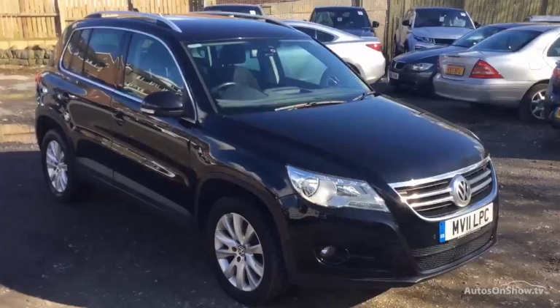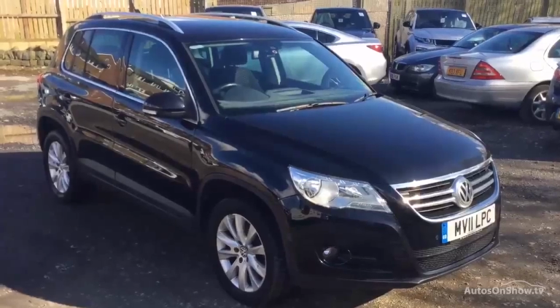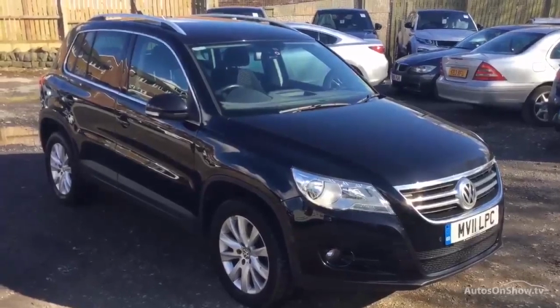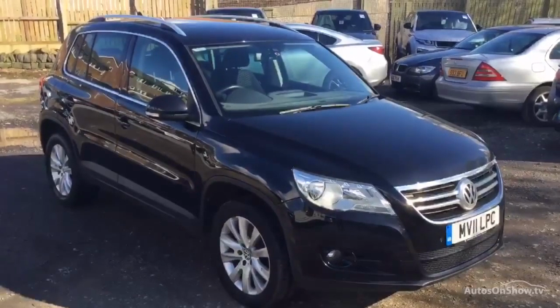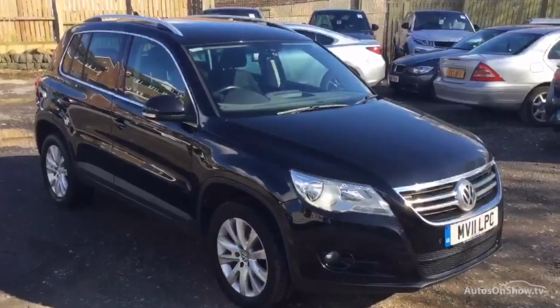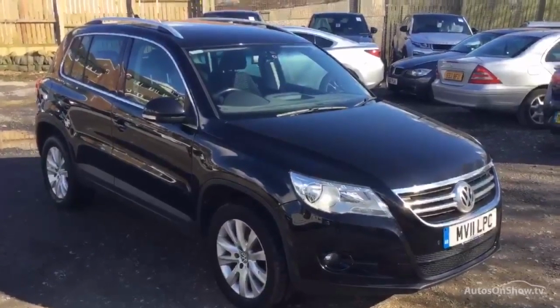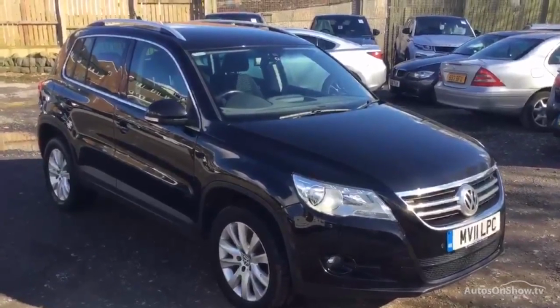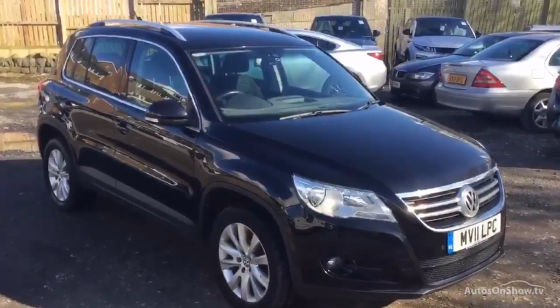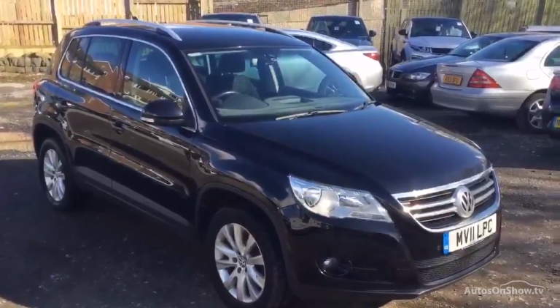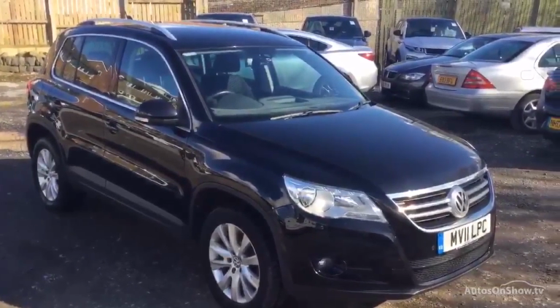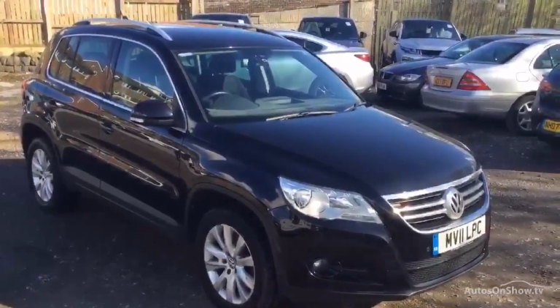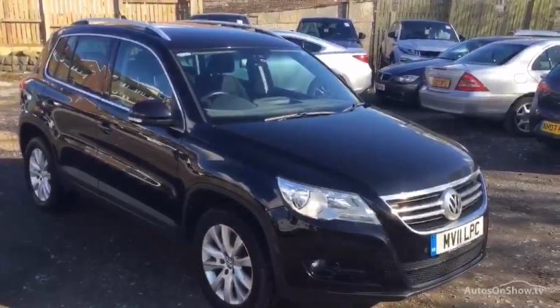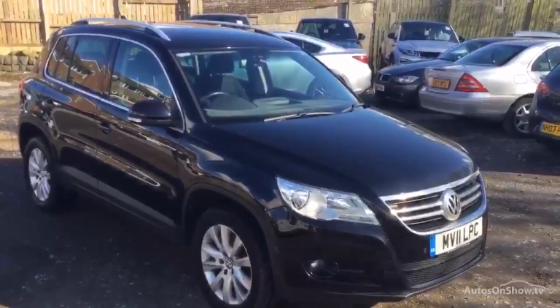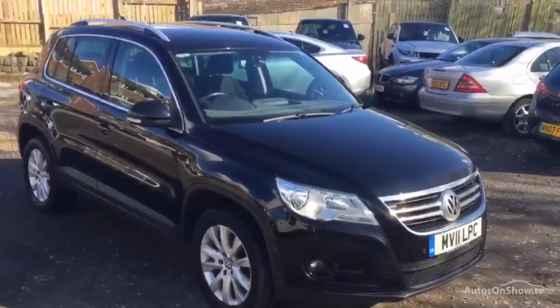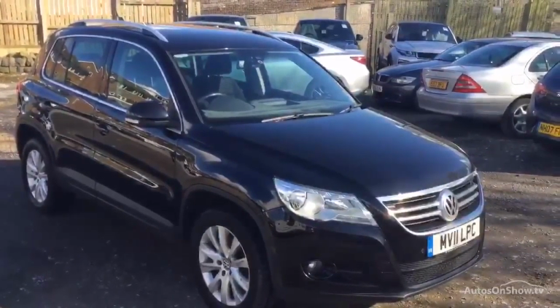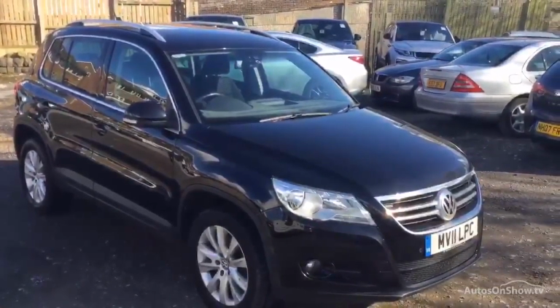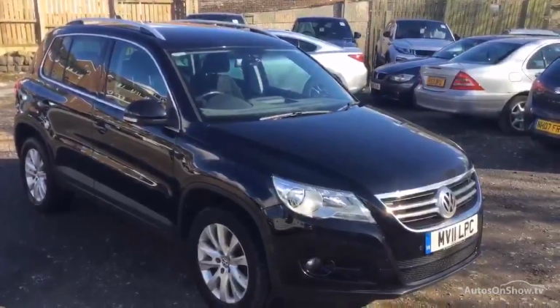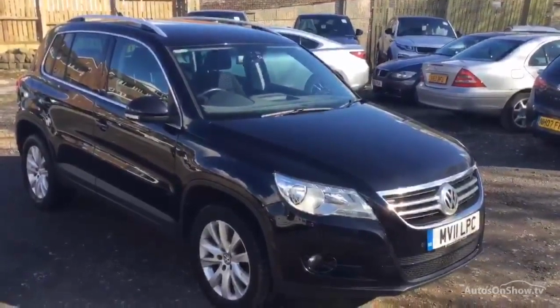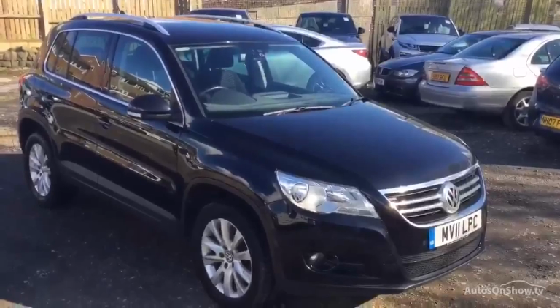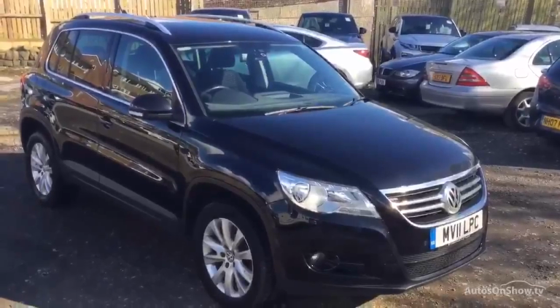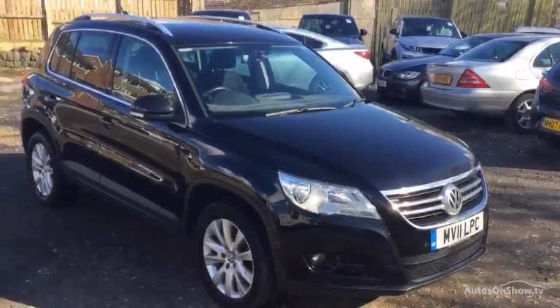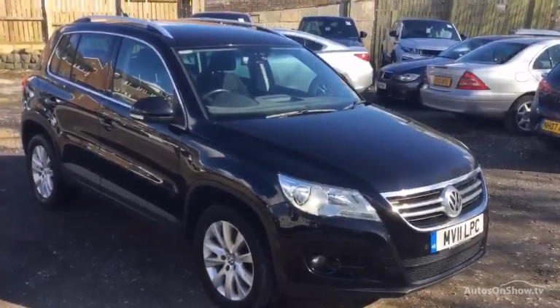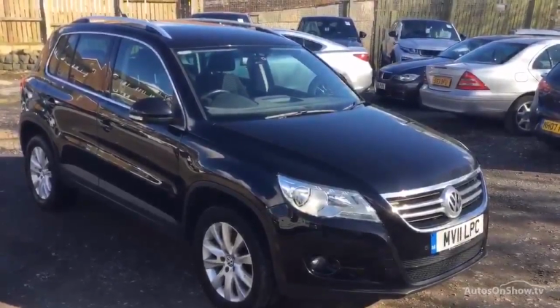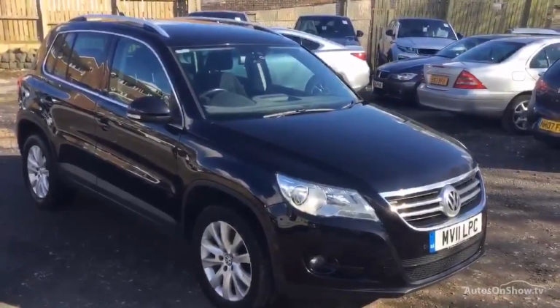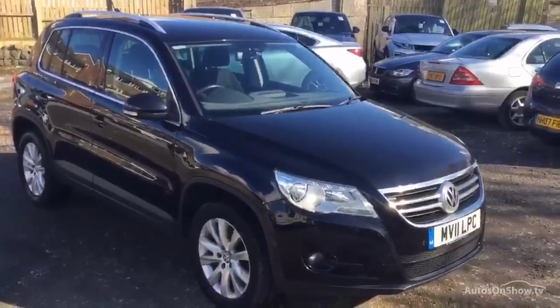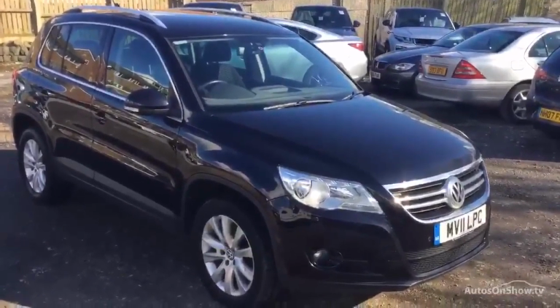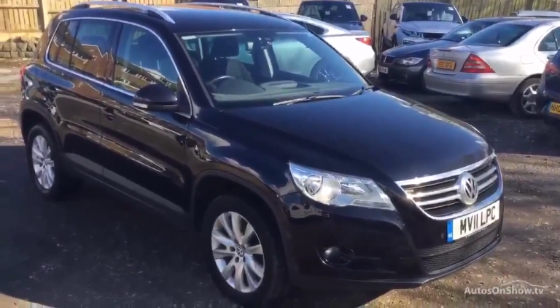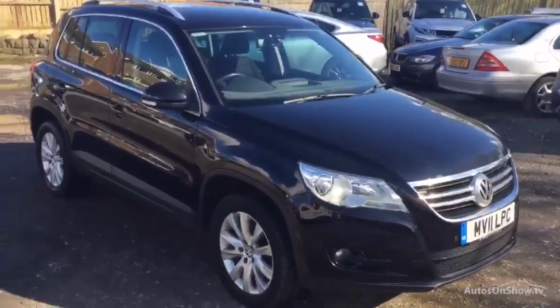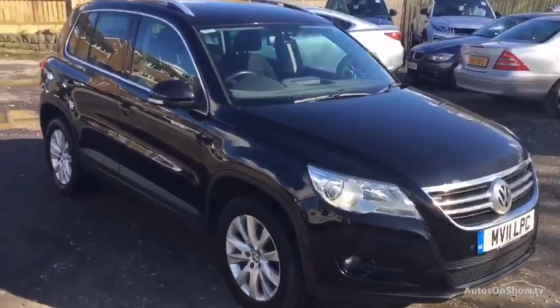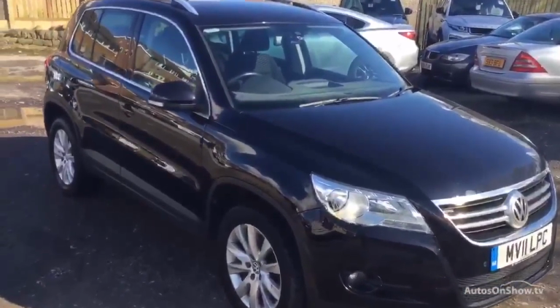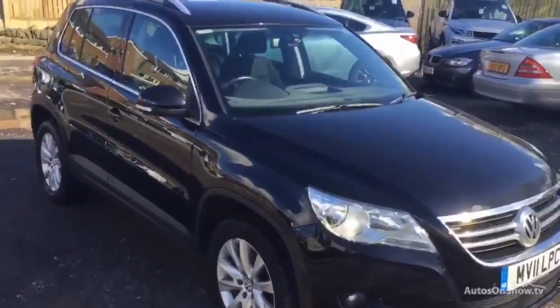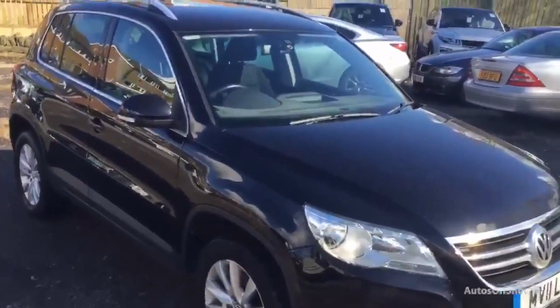Hi, it's Jordan Hittwright with Copperland Drove in Halifax. Here we have a 2011 VW Tiguan, the 2 litre TDI 4Motion in black, and we'll just take a look around the car.